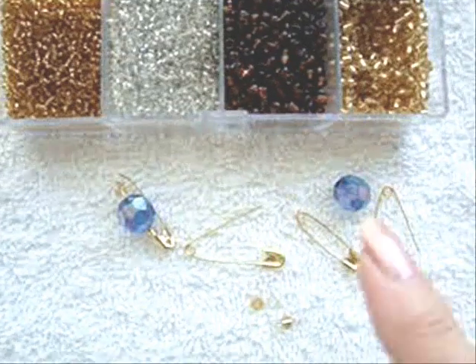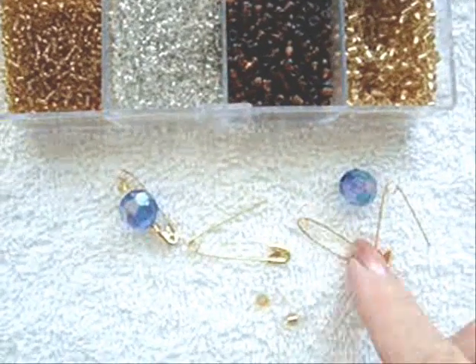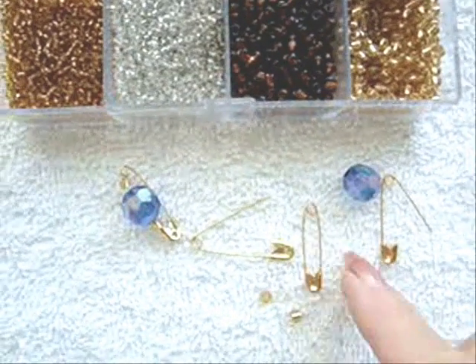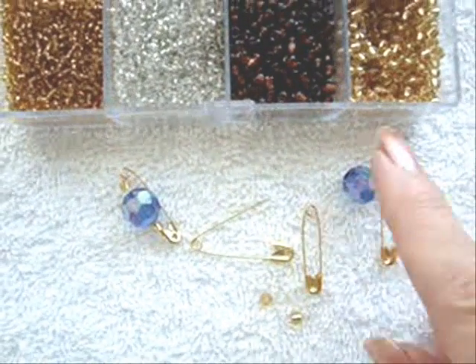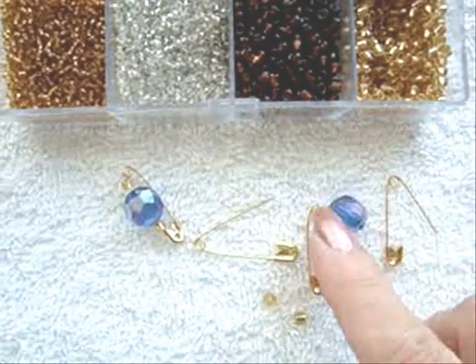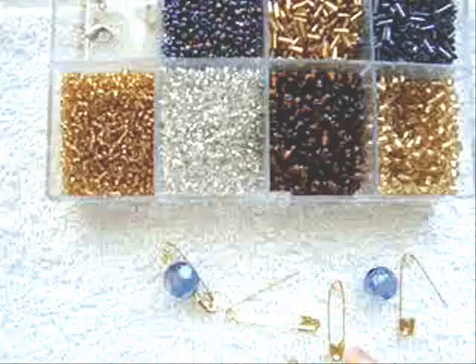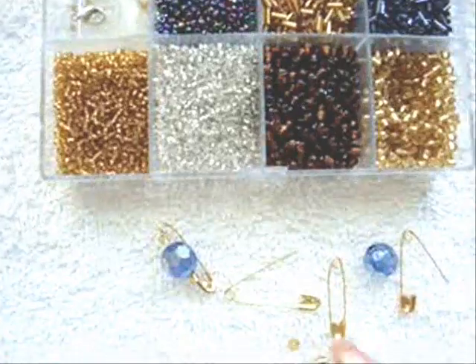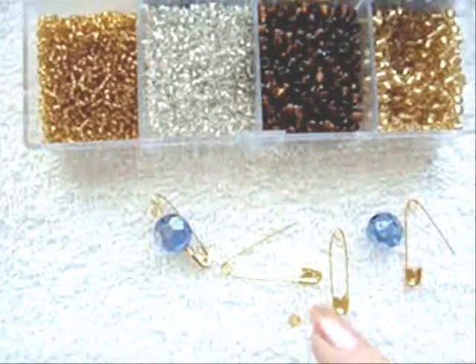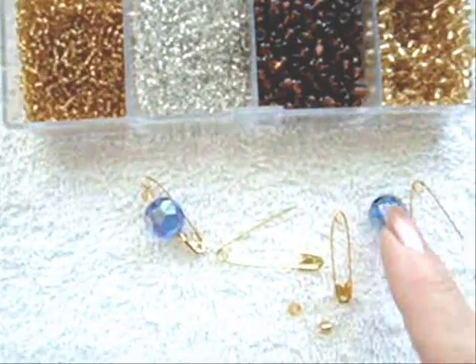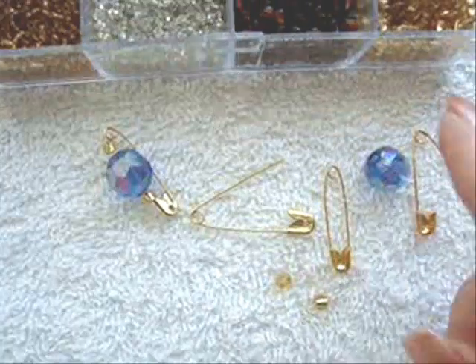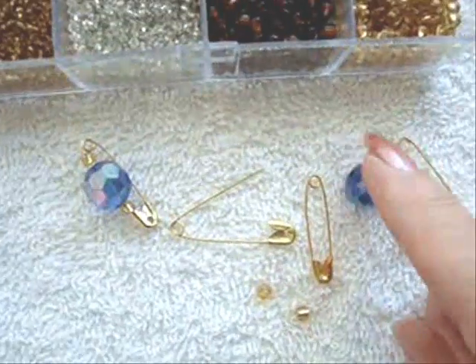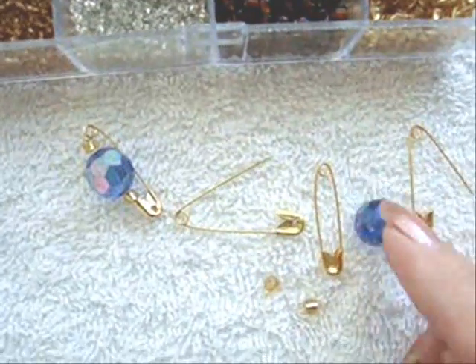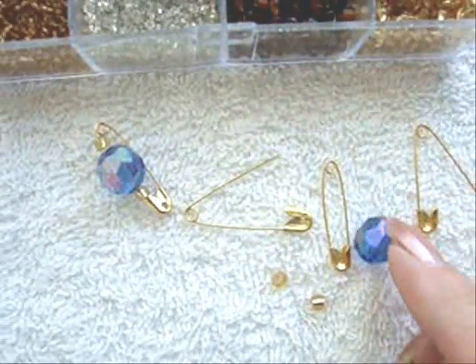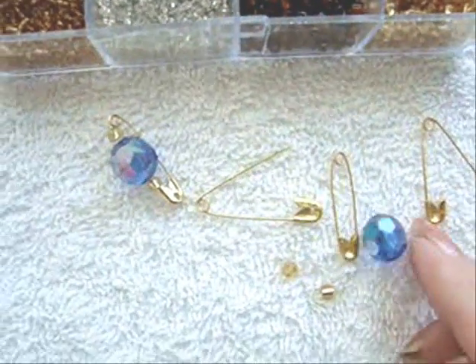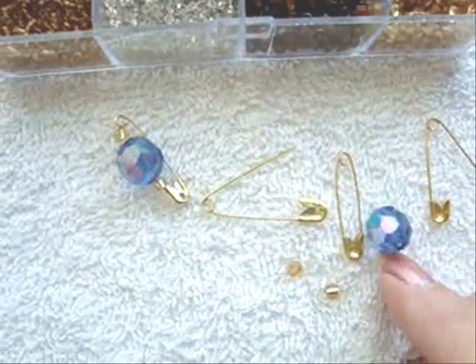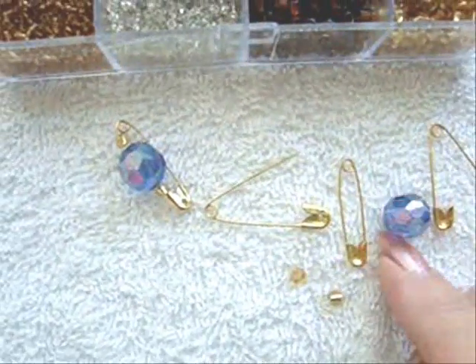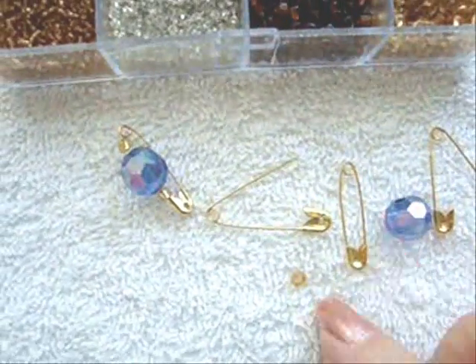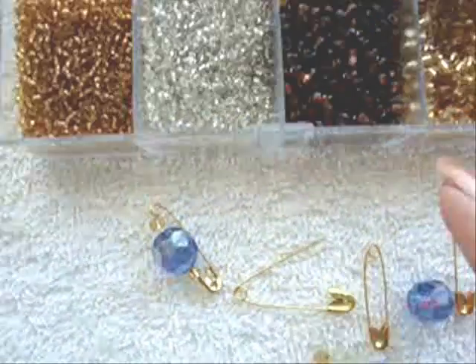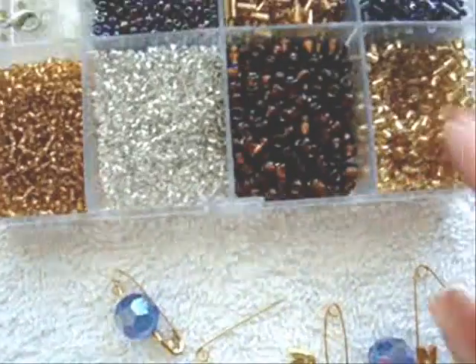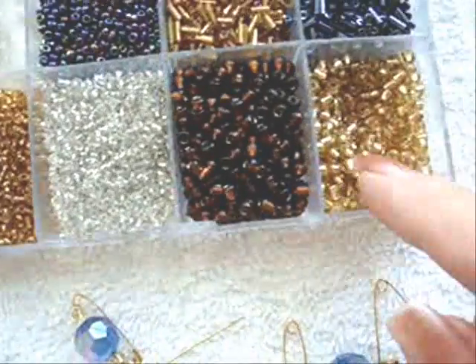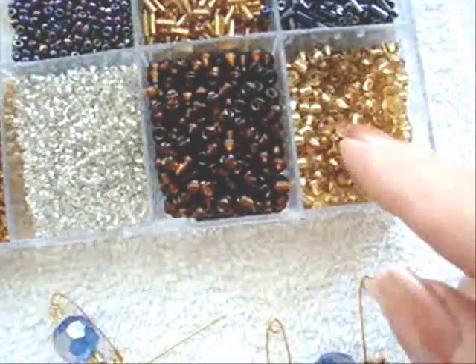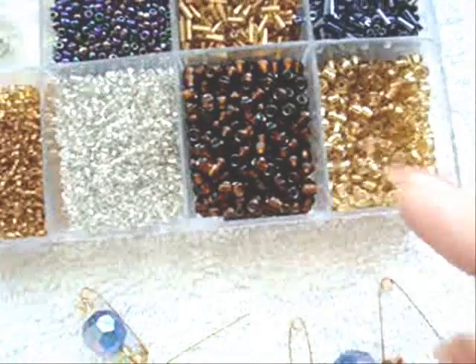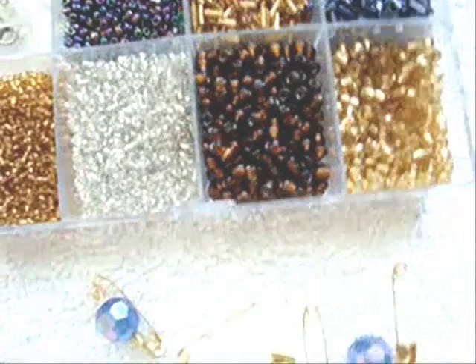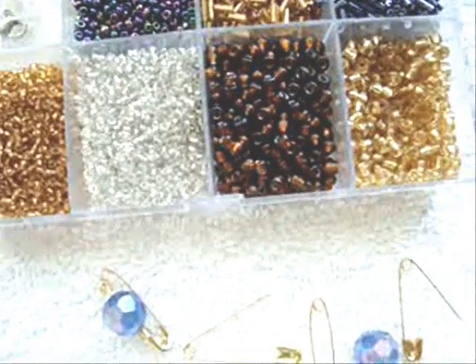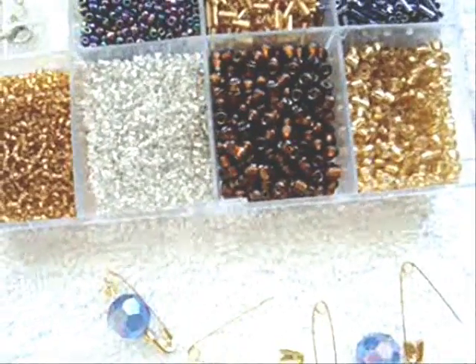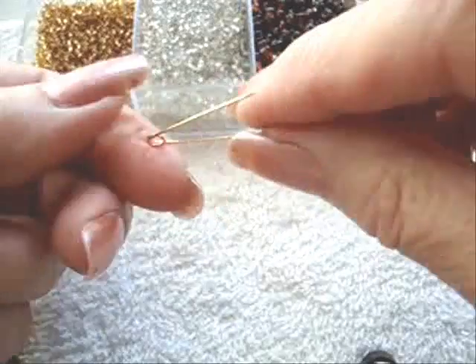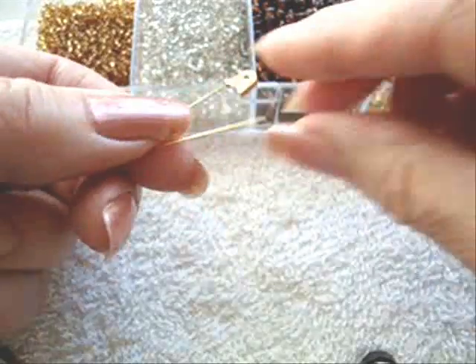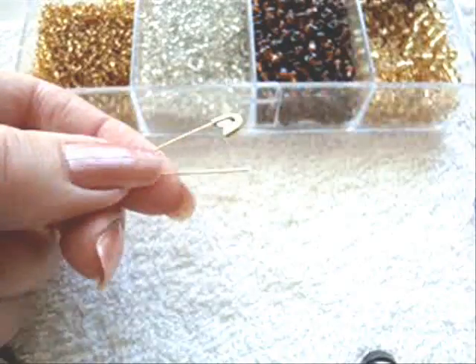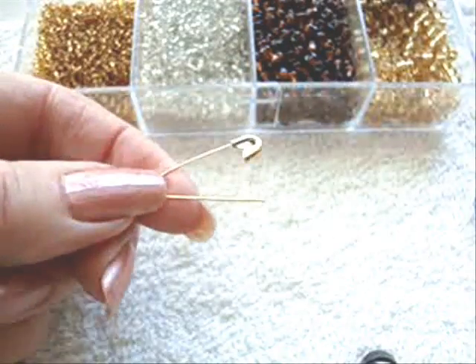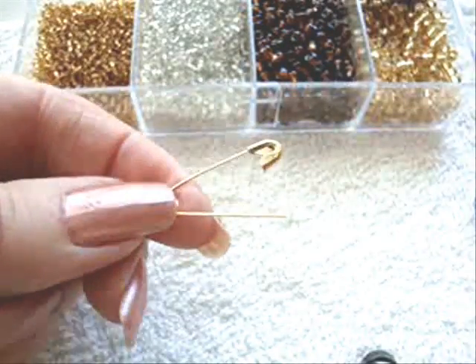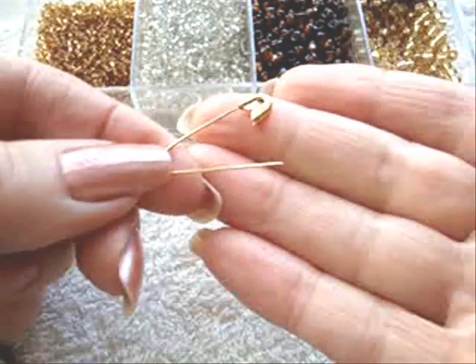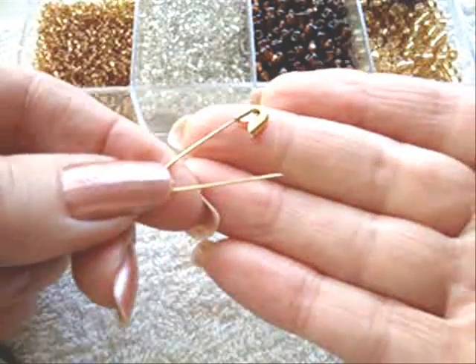So you're going to need some safety pins and a variety of beads. I only used 11 of these large beads and then just a little assortment of some of these beads. Here's how you're going to prepare your beads.